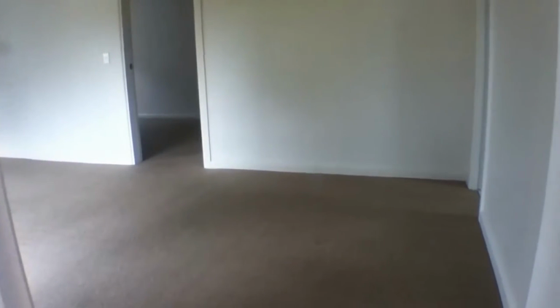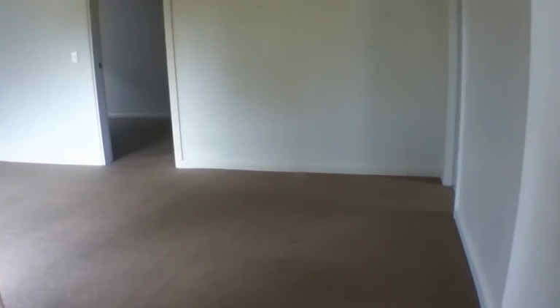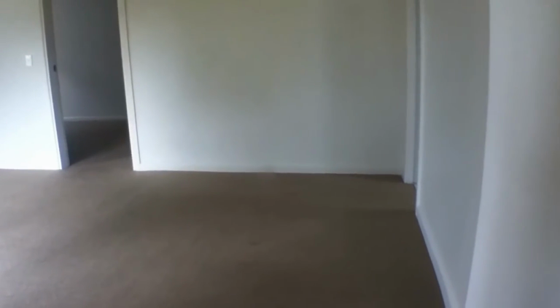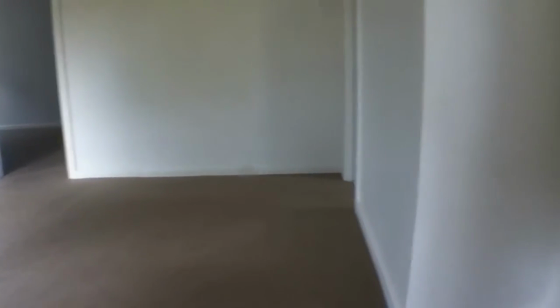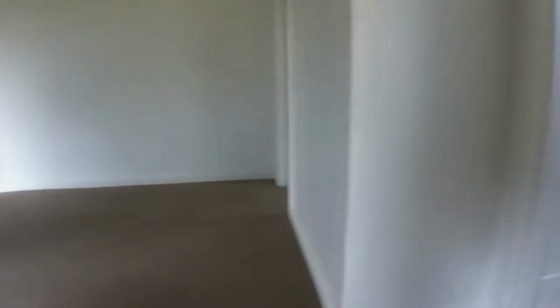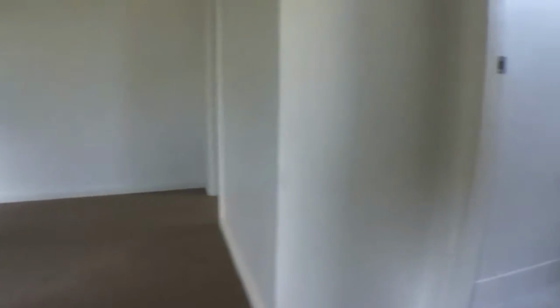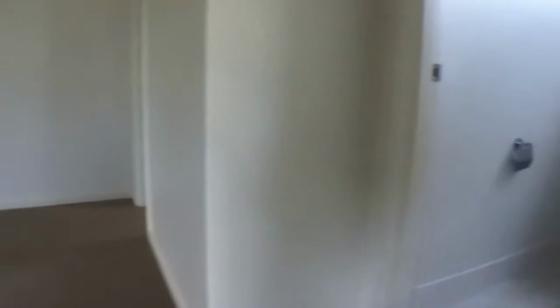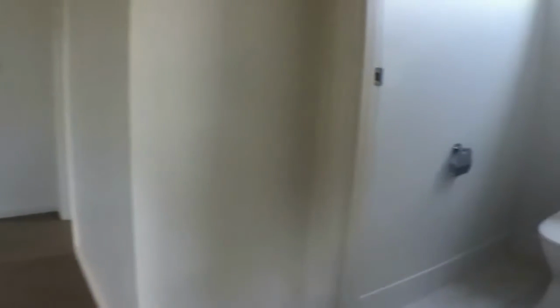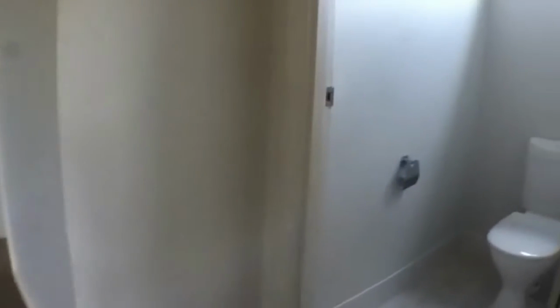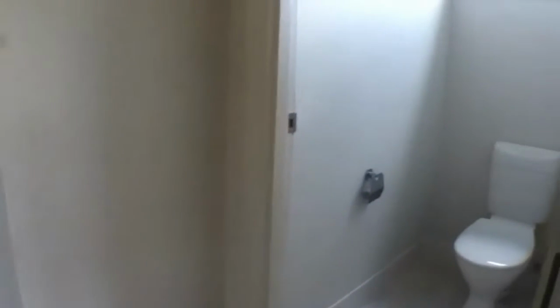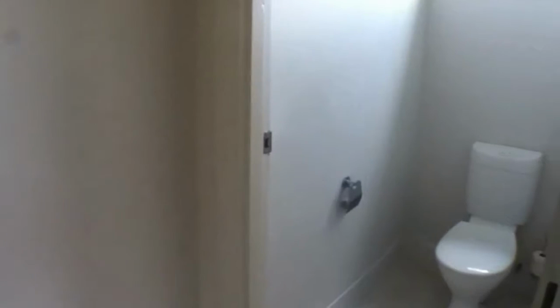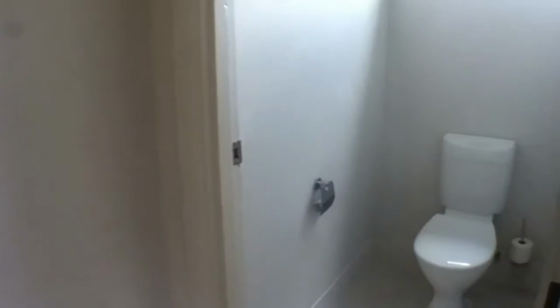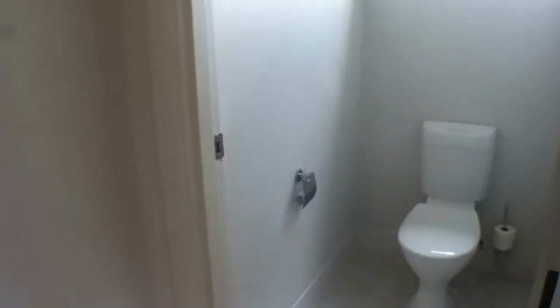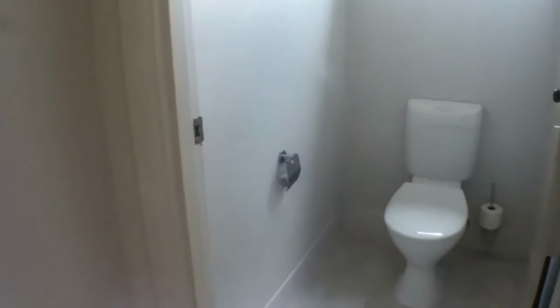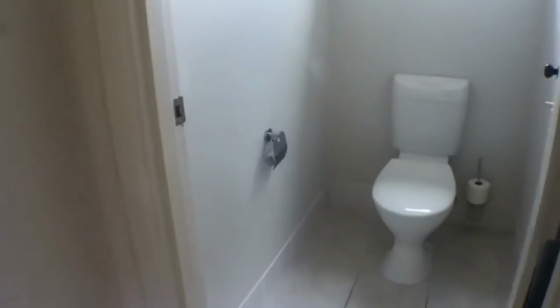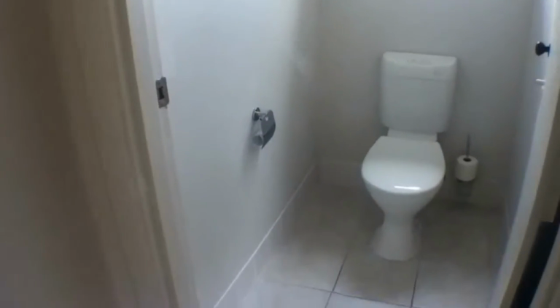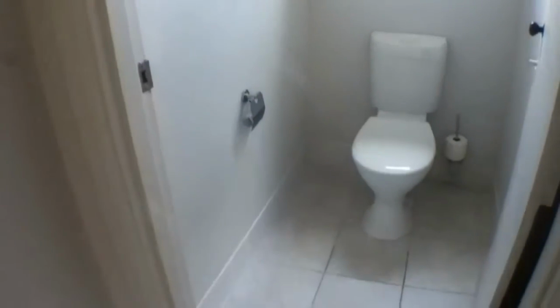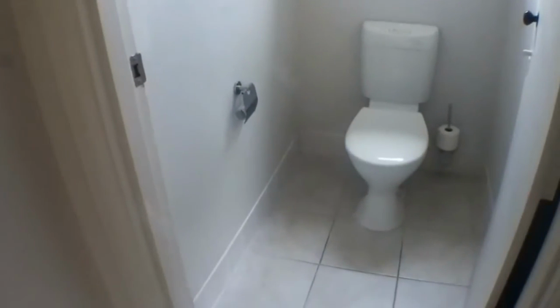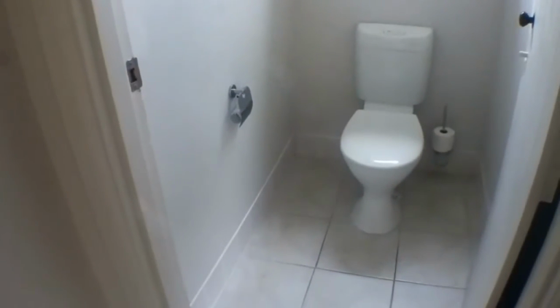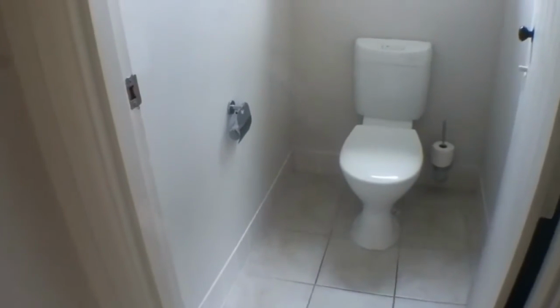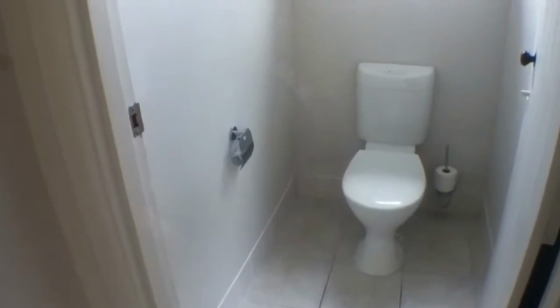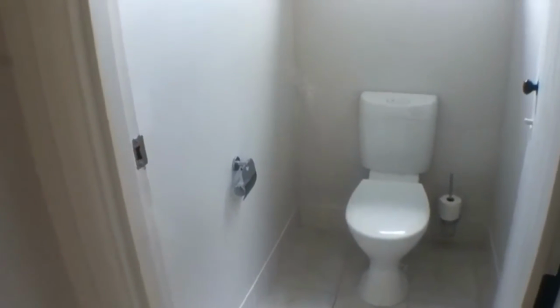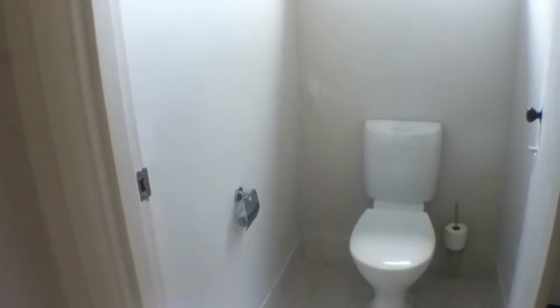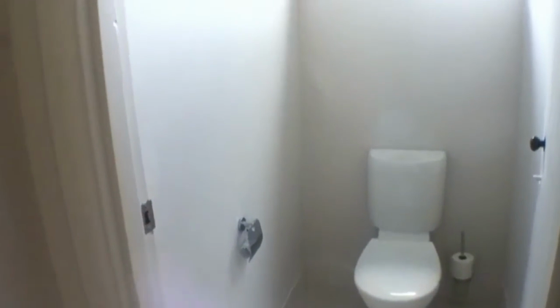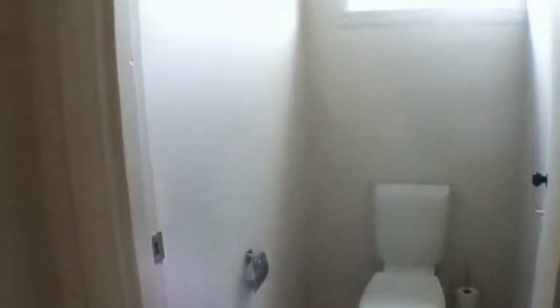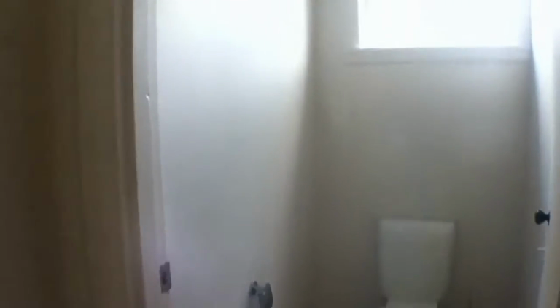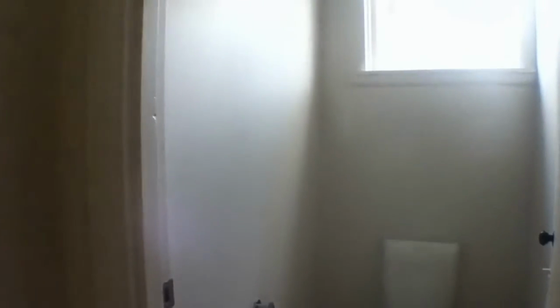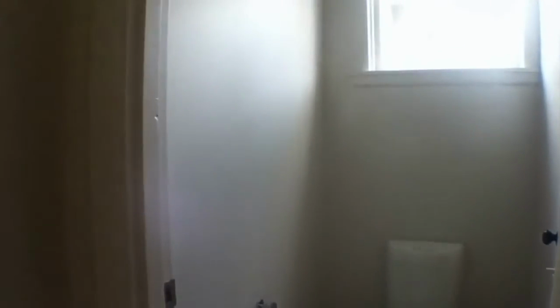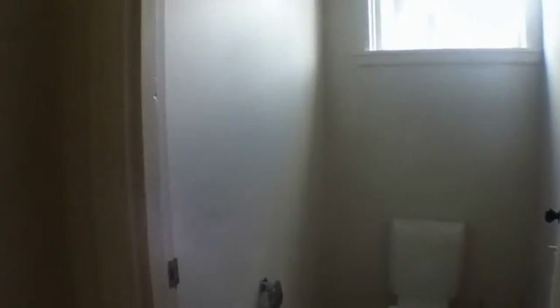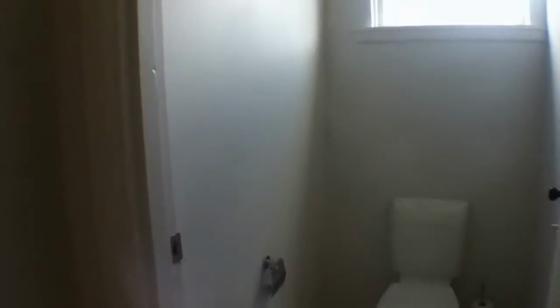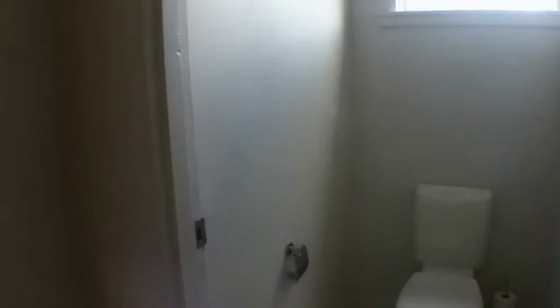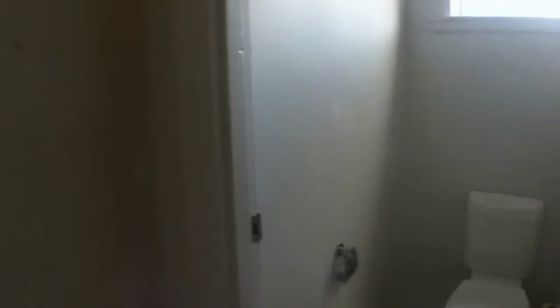First I'll show you the toilet as we are right here. As you can see — separate toilet, nice and tidy.